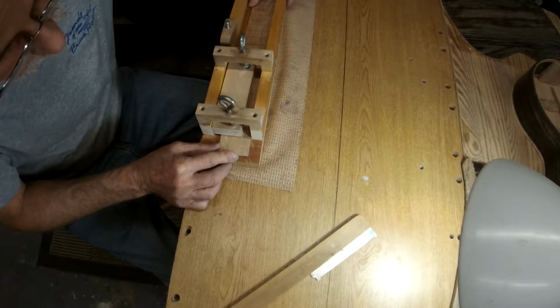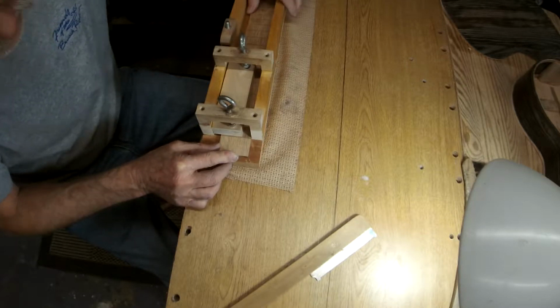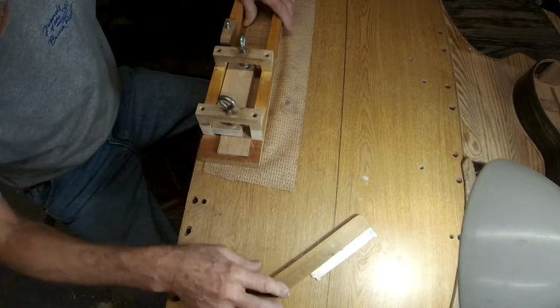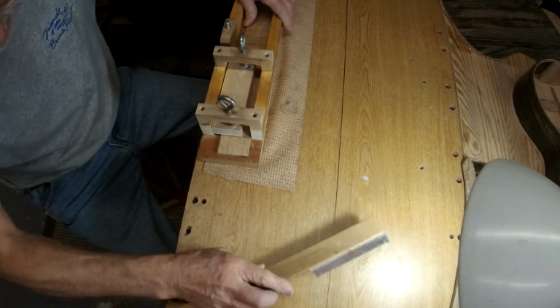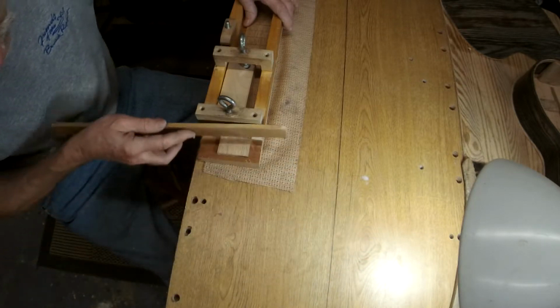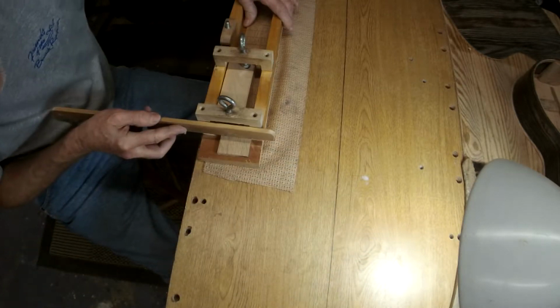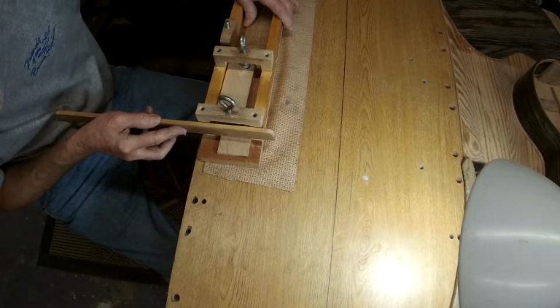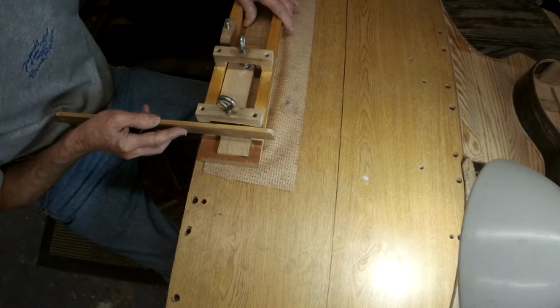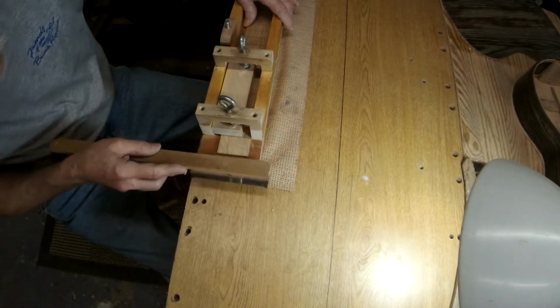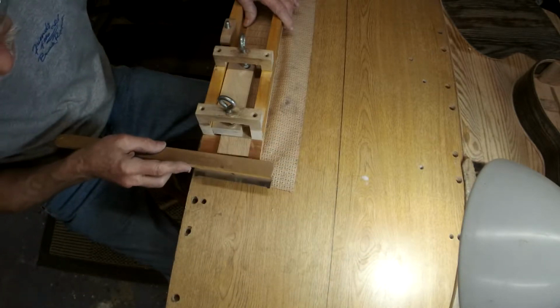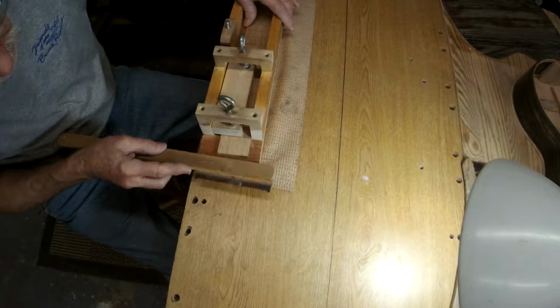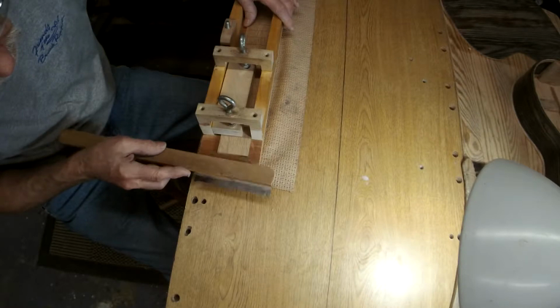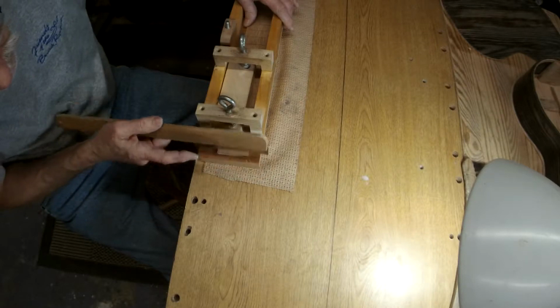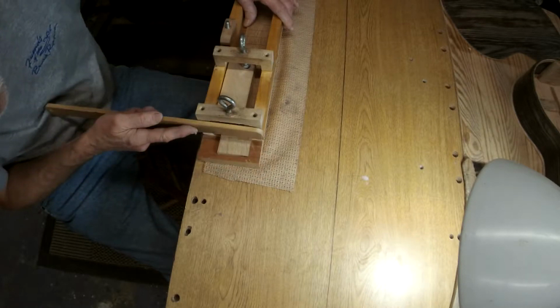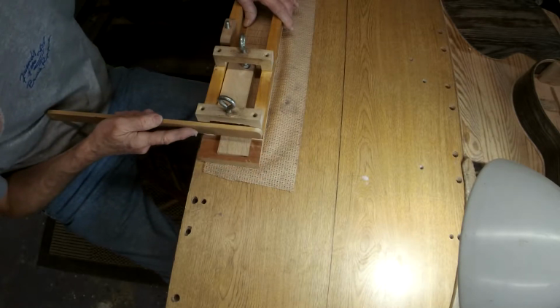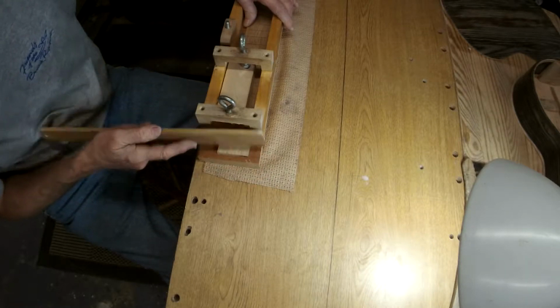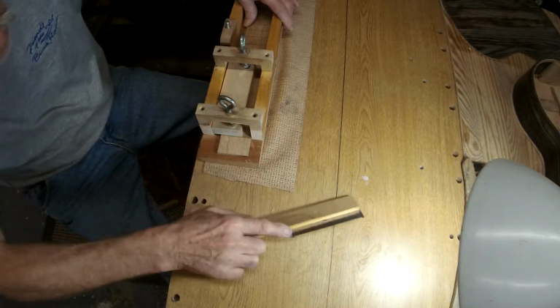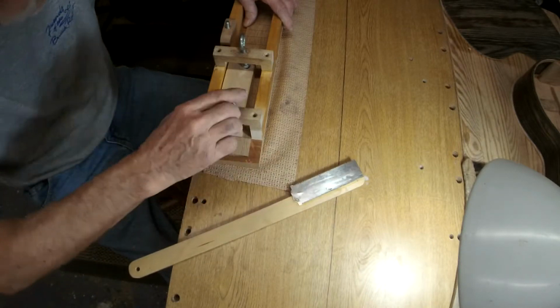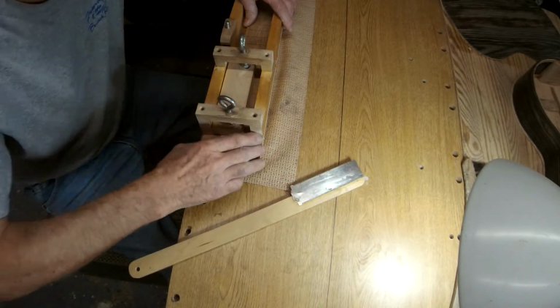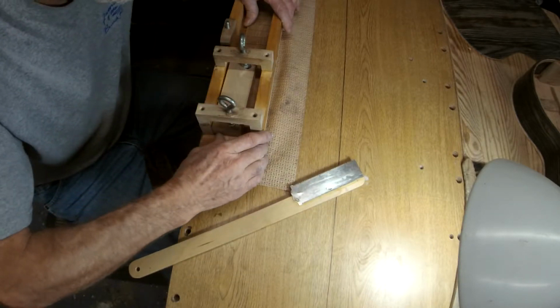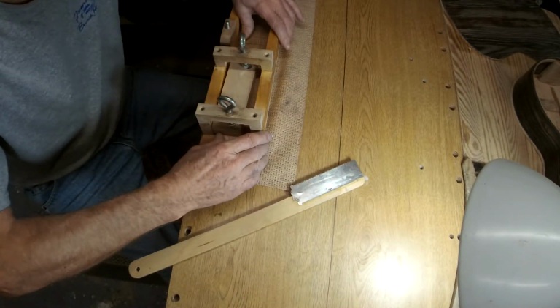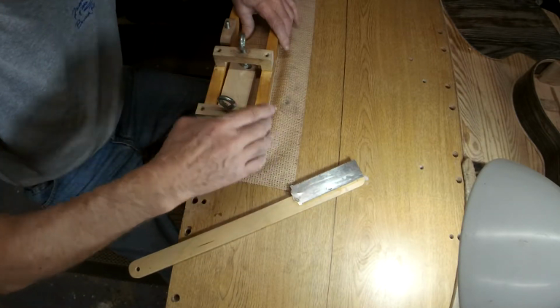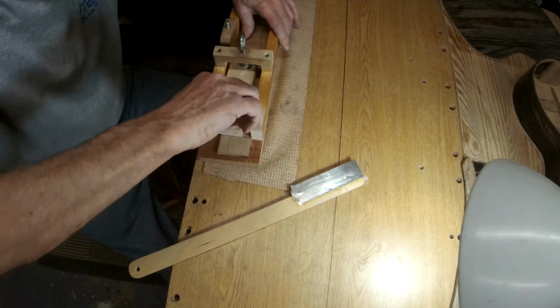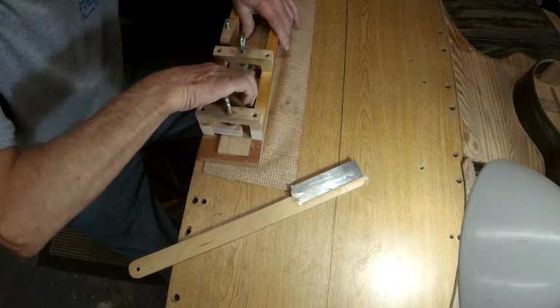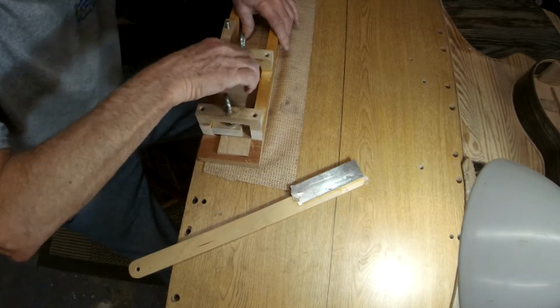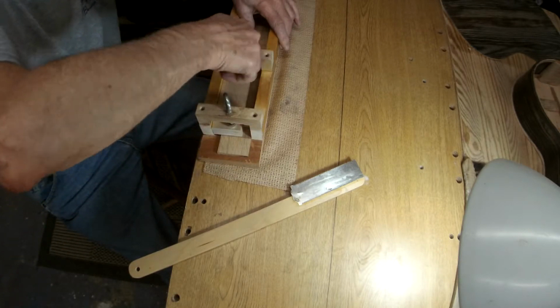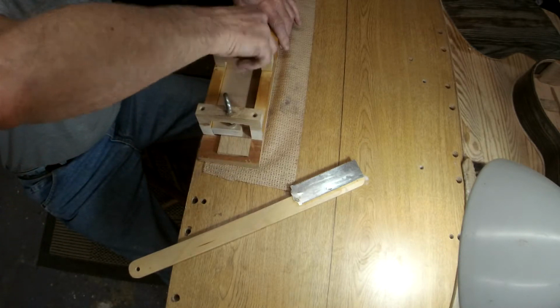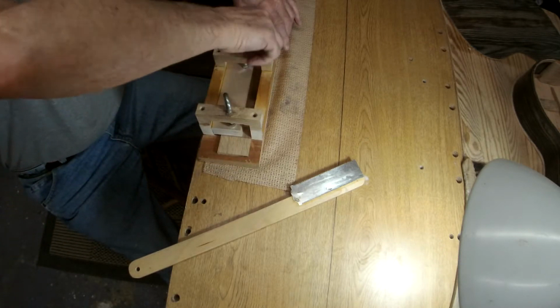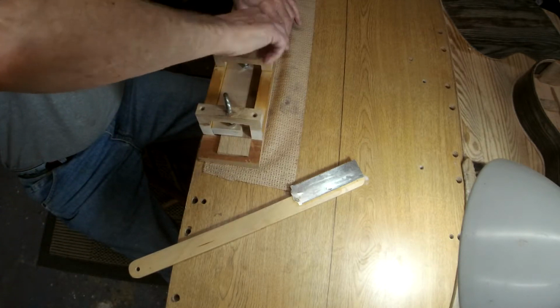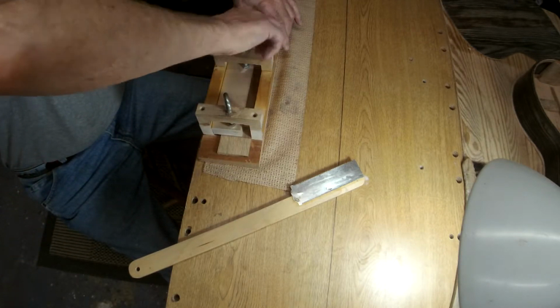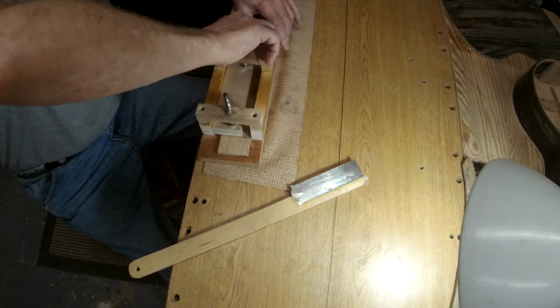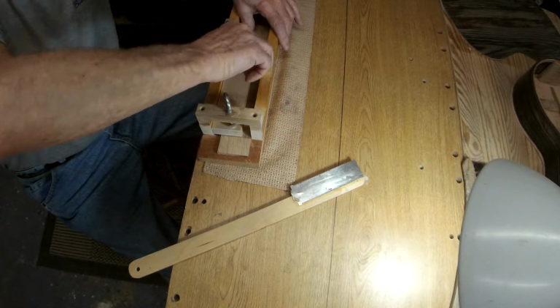Get it set so when your saw blade comes down, it hits the pencil mark. Not always easy to do, but I'm going to tighten my clamps down so nothing moves.